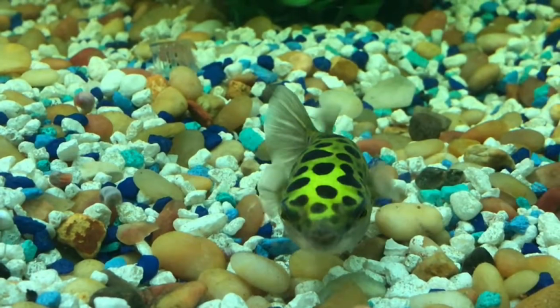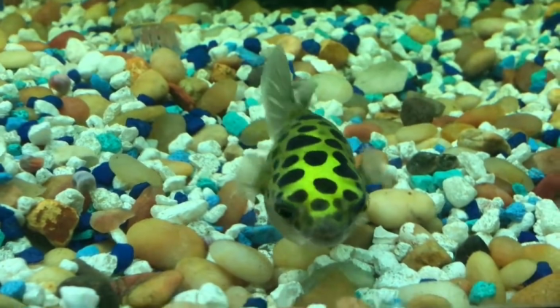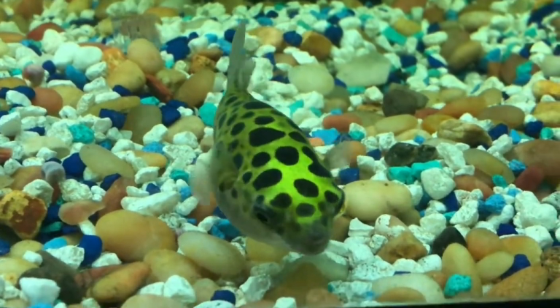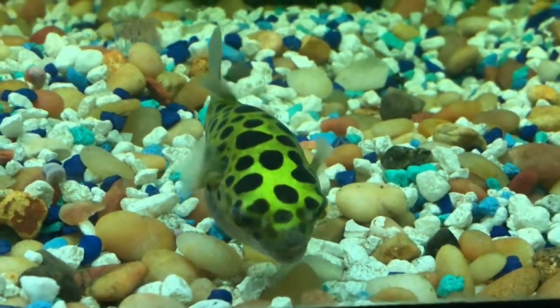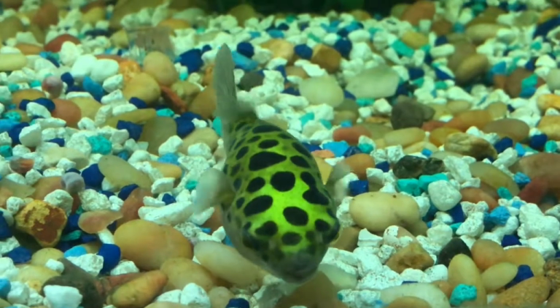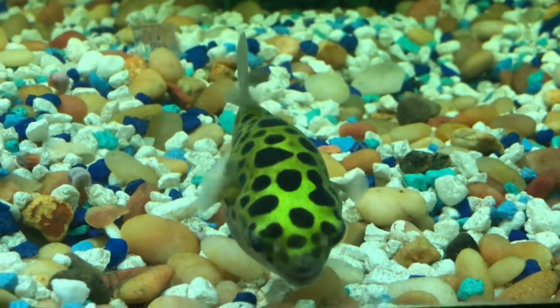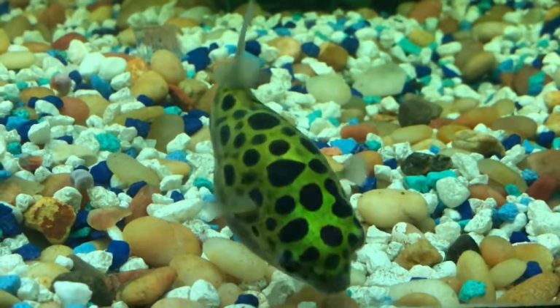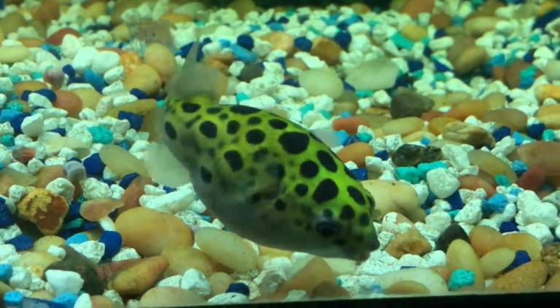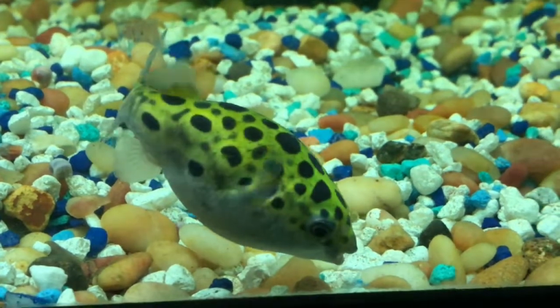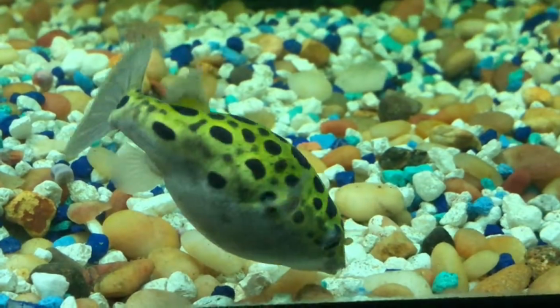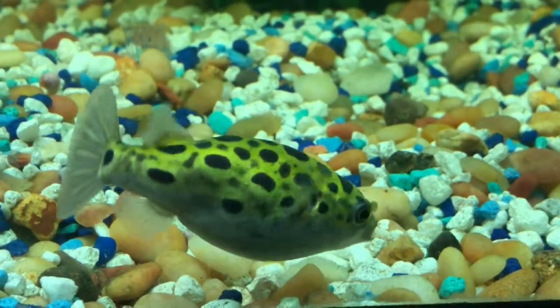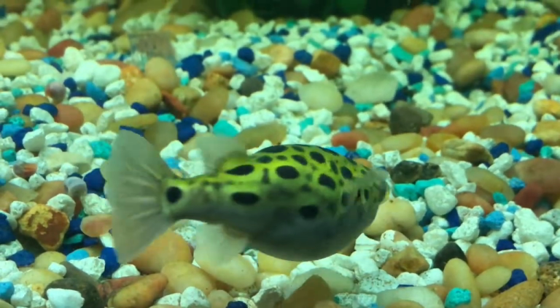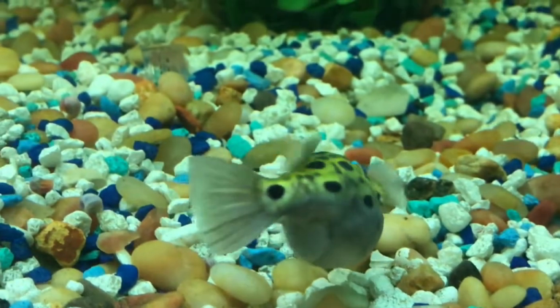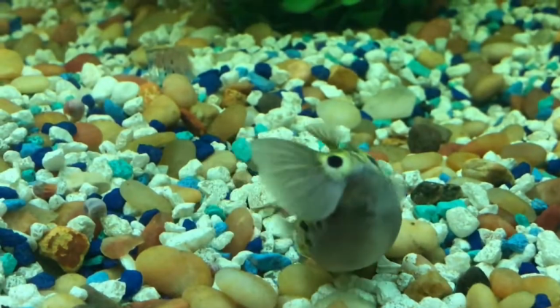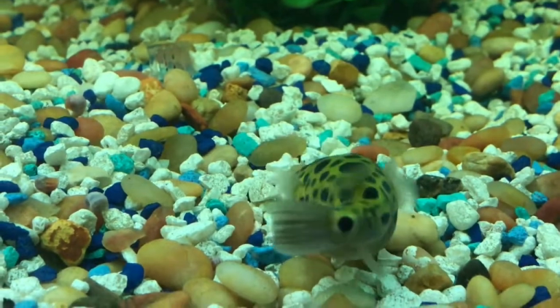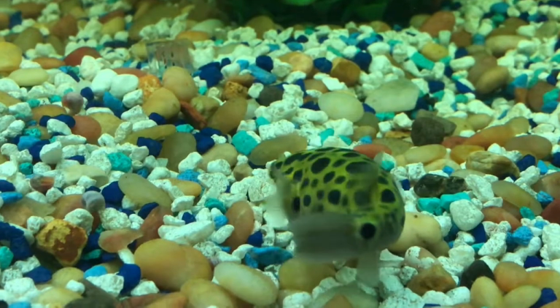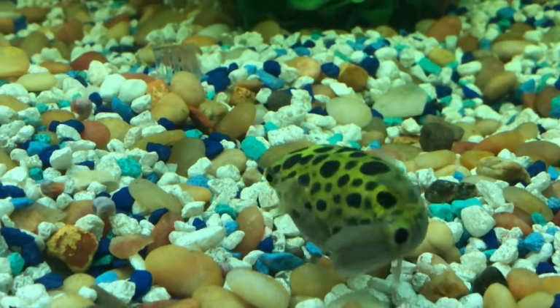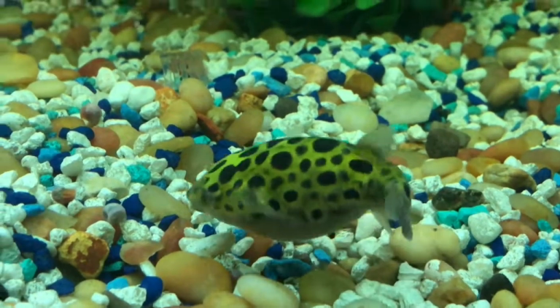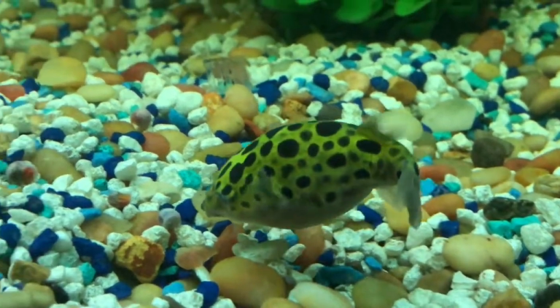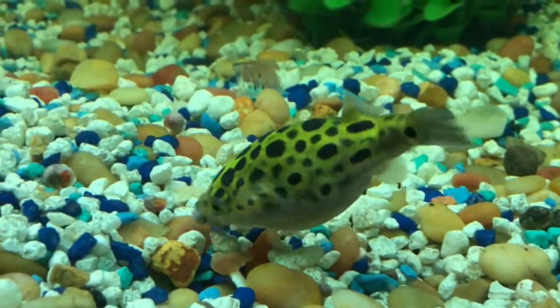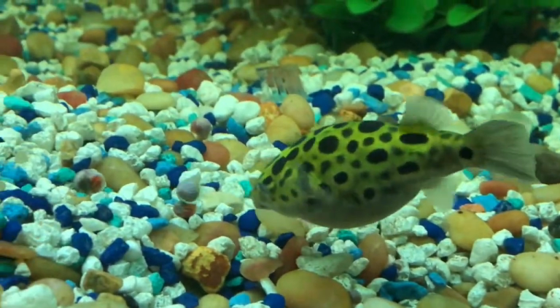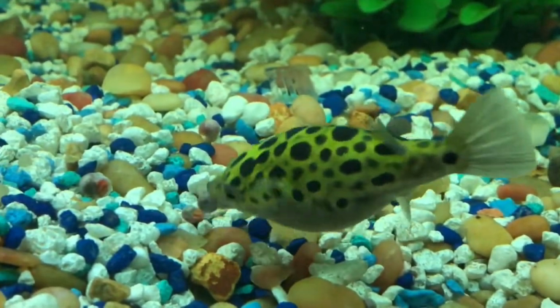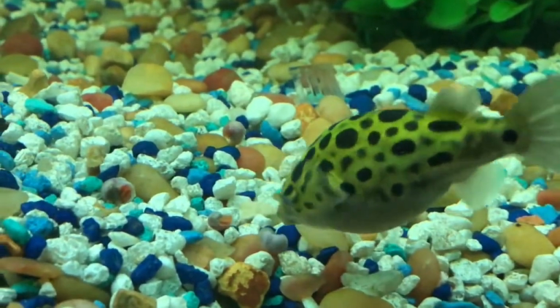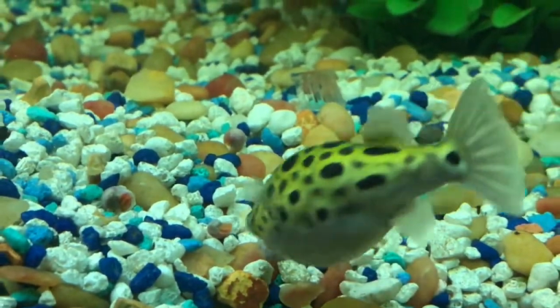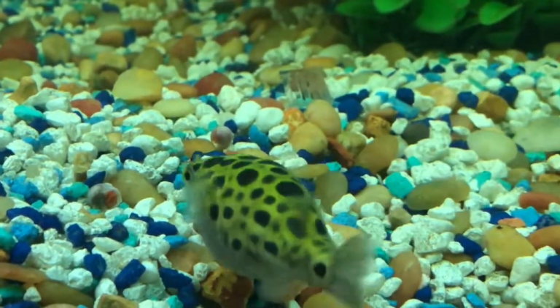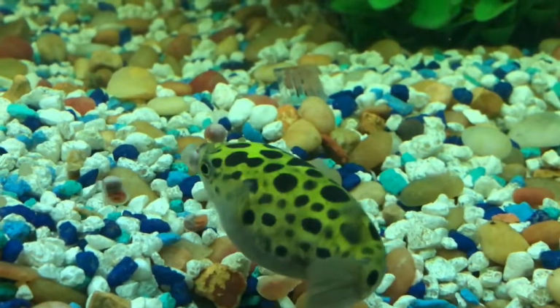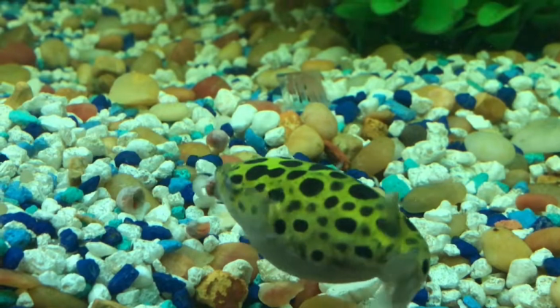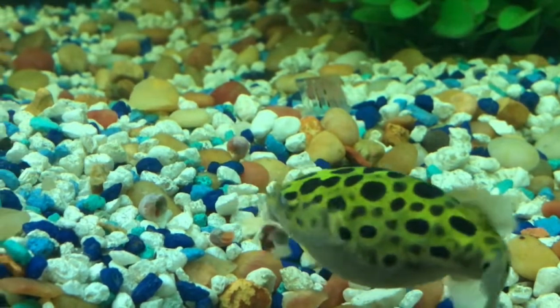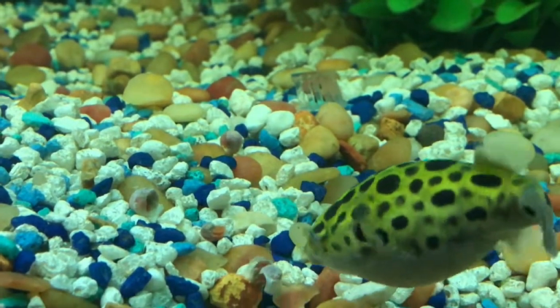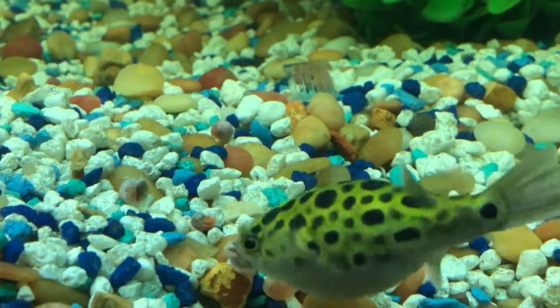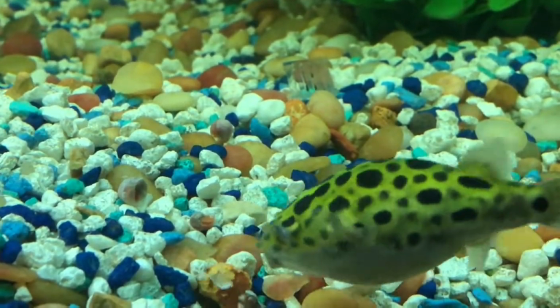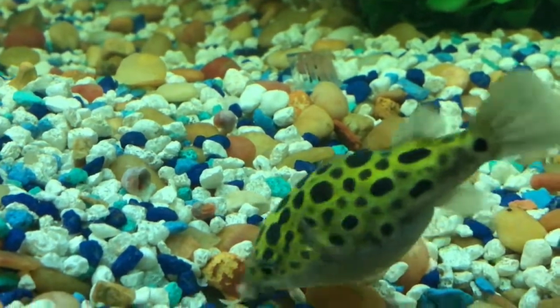Can't get enough of watching this cute guy eat freshwater snails. Been told this is the best food you can give a green spotted puffer juvenile. Move into clams when they get bigger.